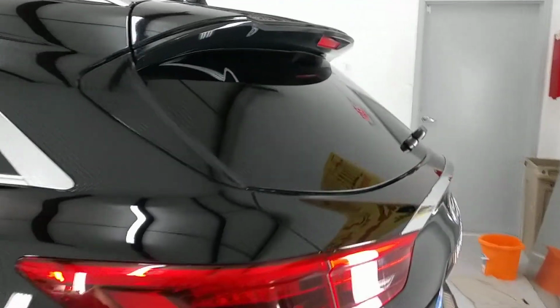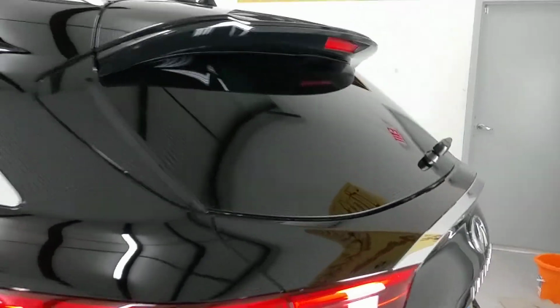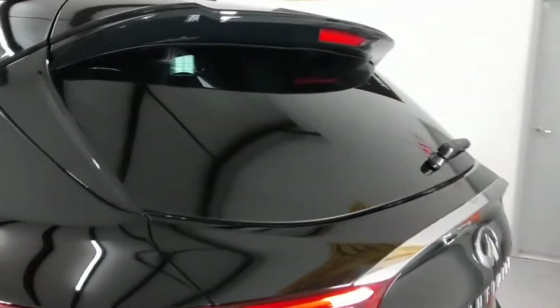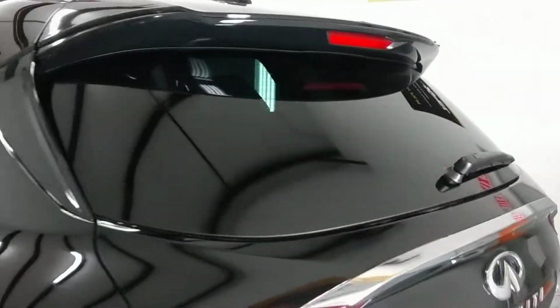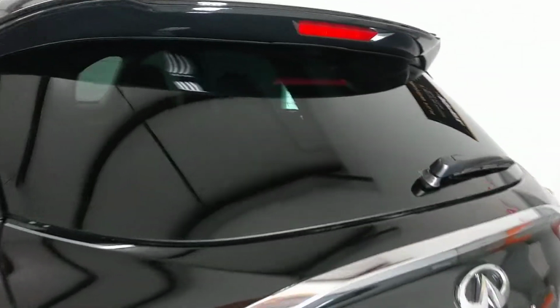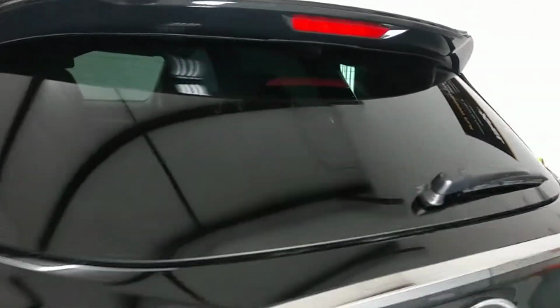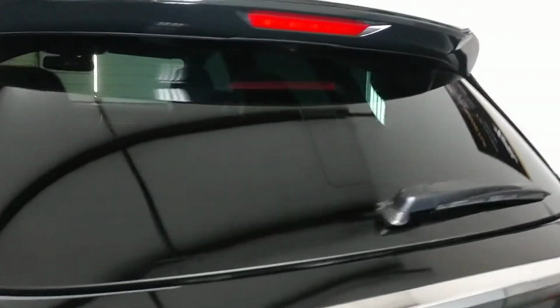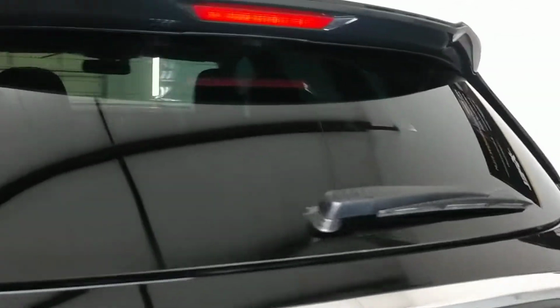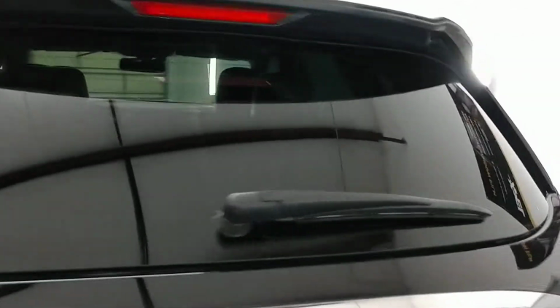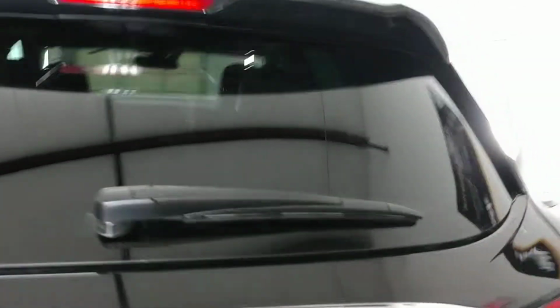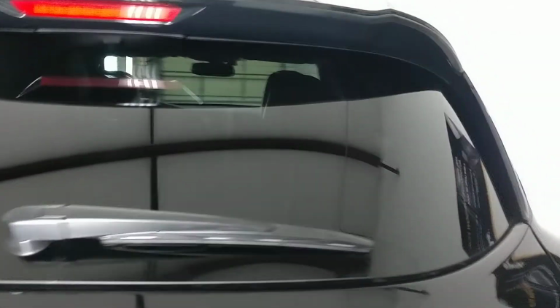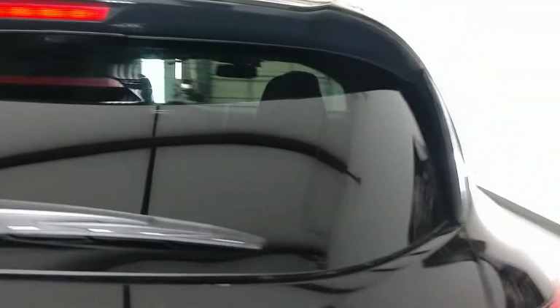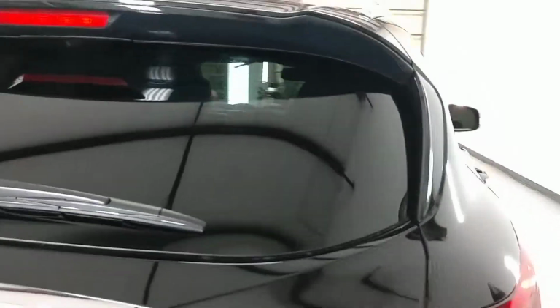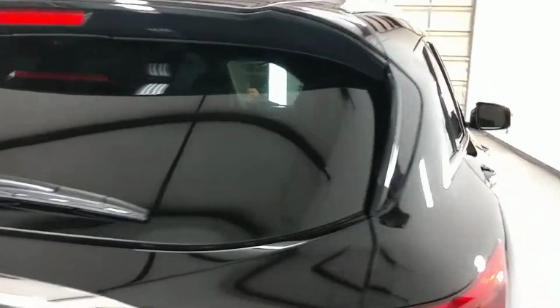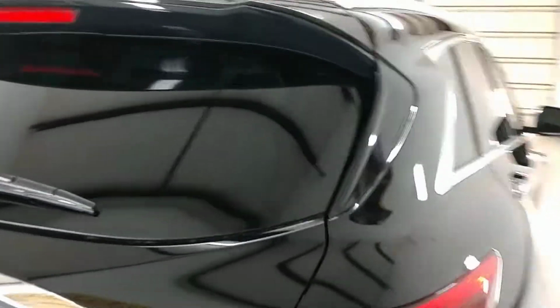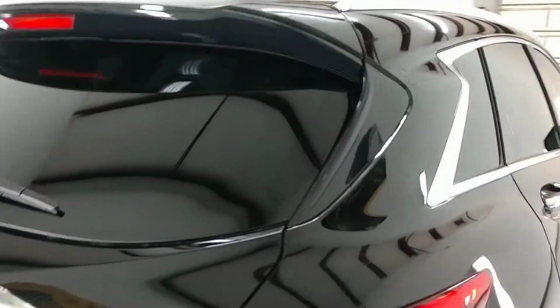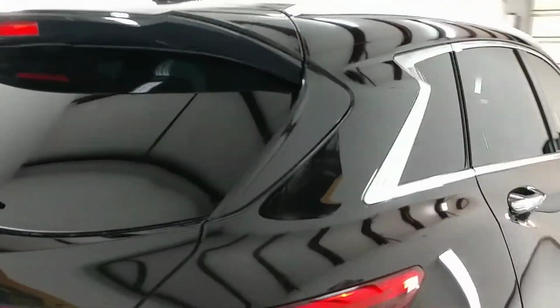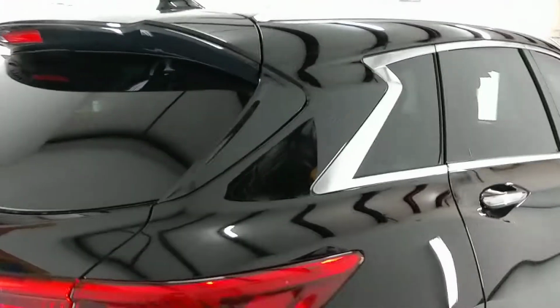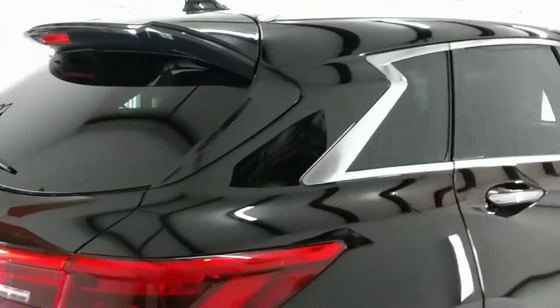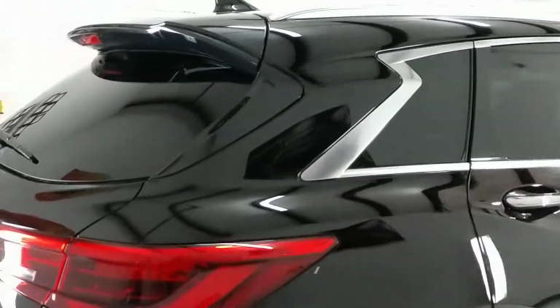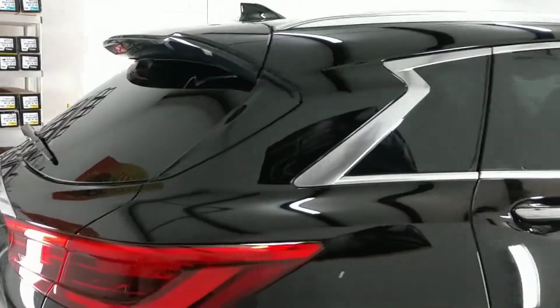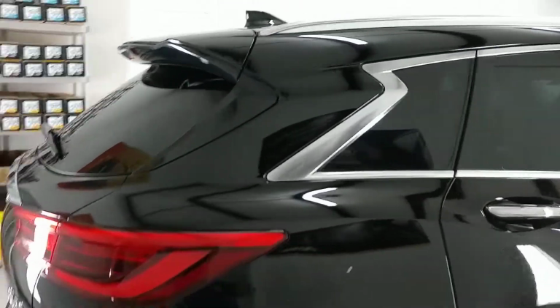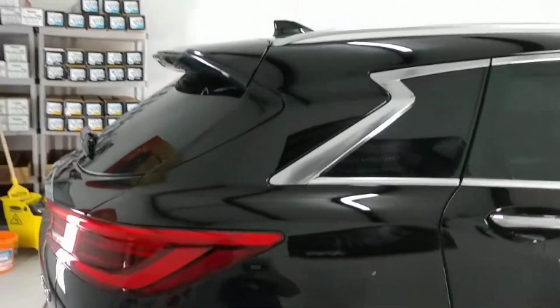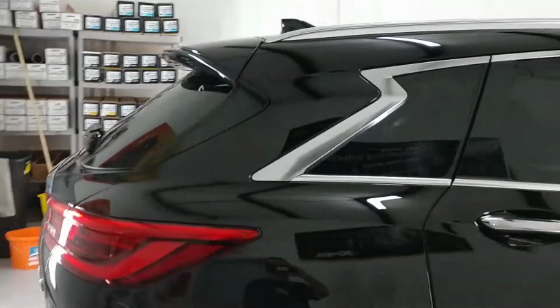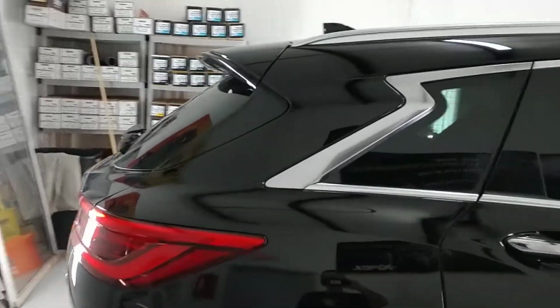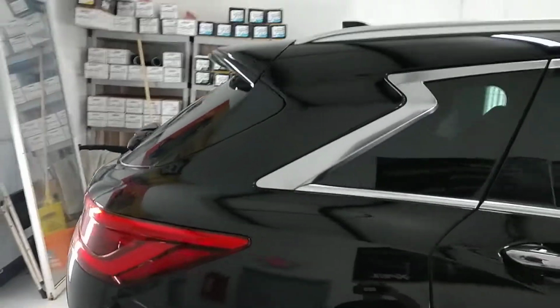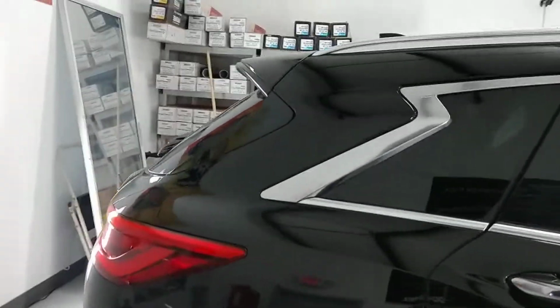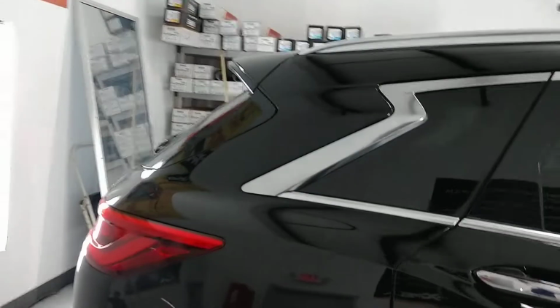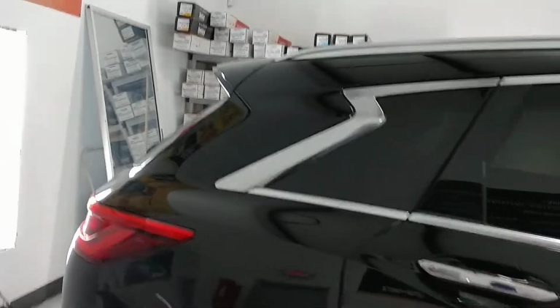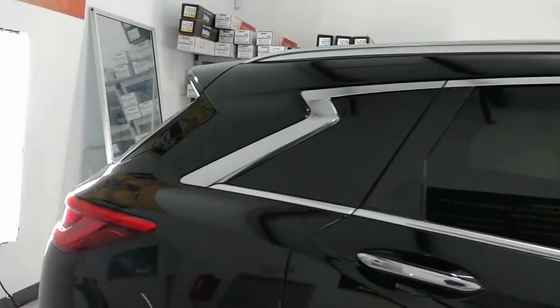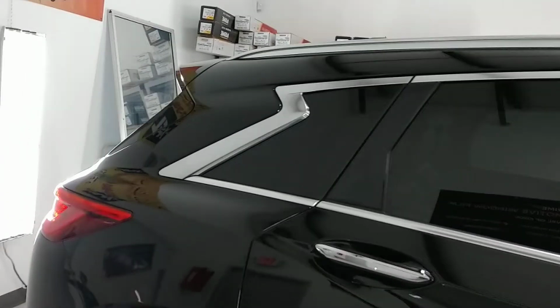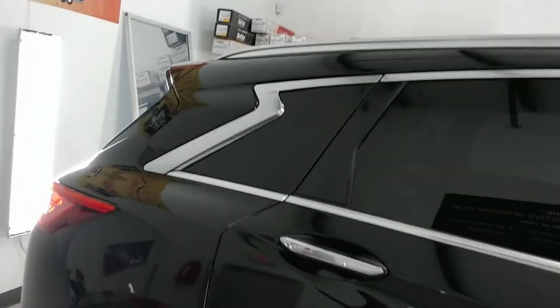Expel XR Plus rejects up to 98% of the infrared heat, 71% of the total solar energy rejected, 71% of the radiant heat, and 99% of UV rays.